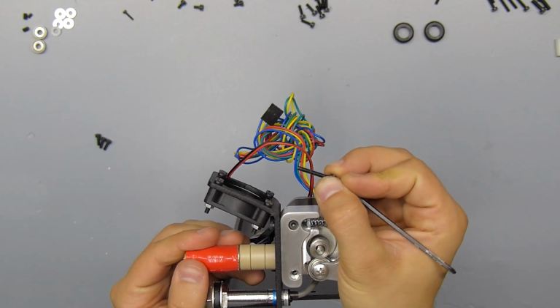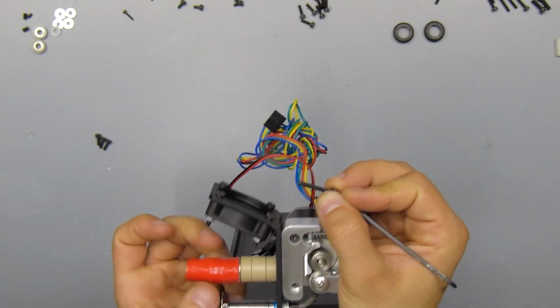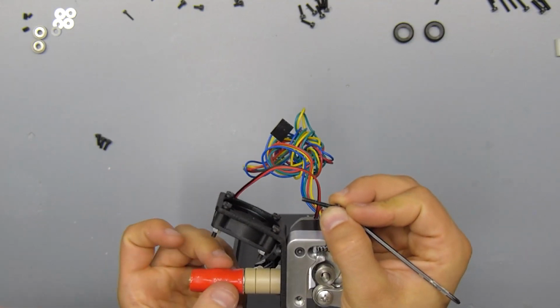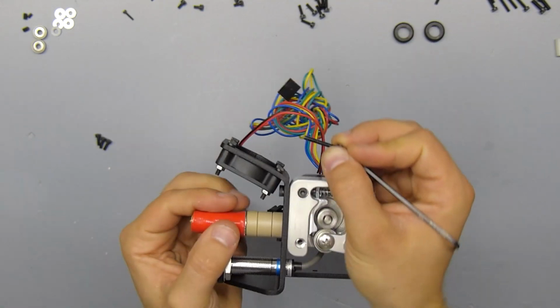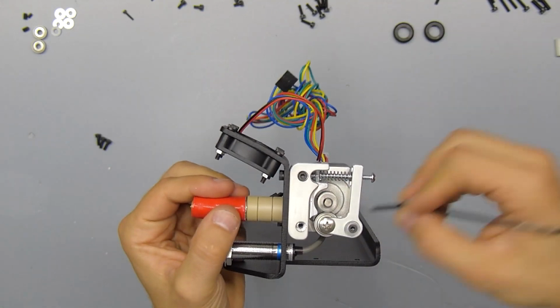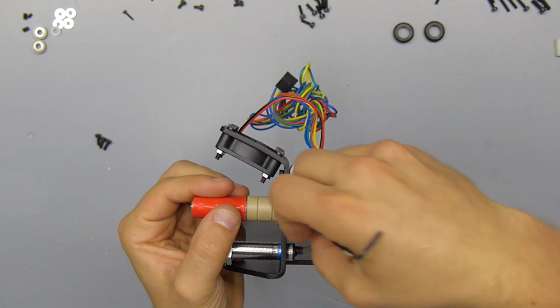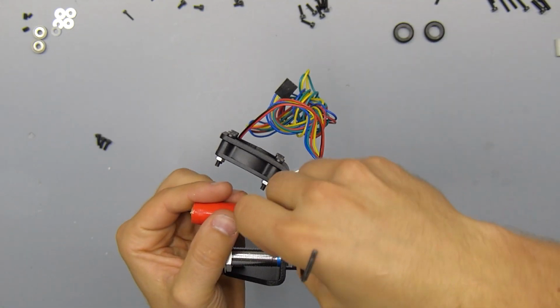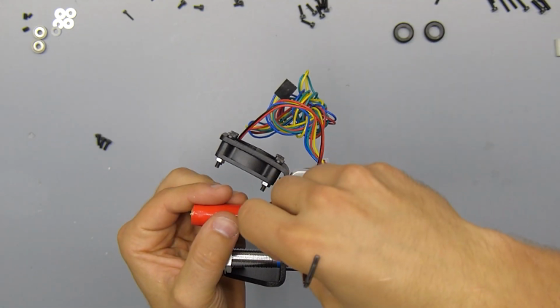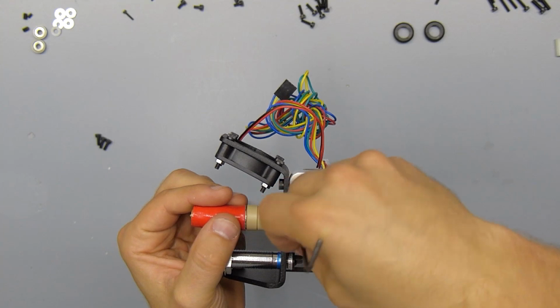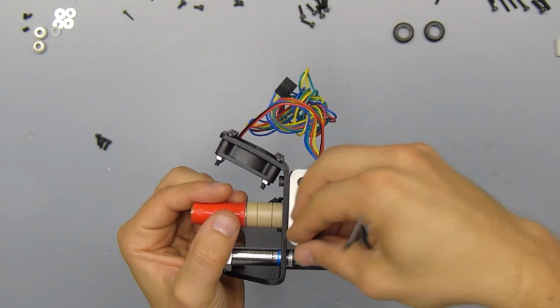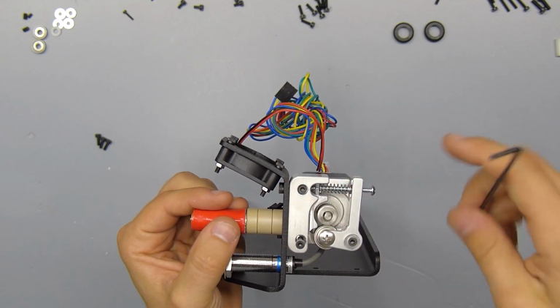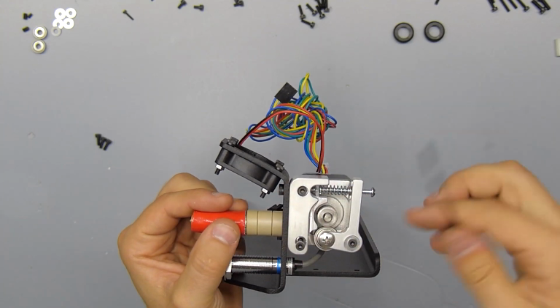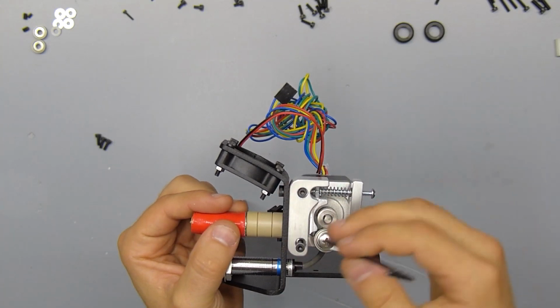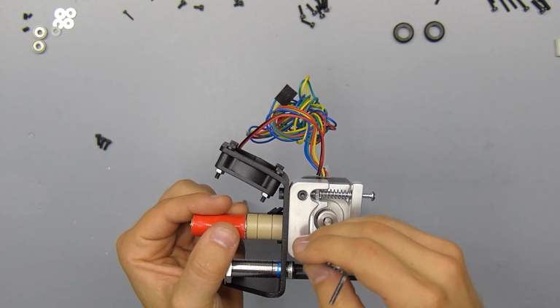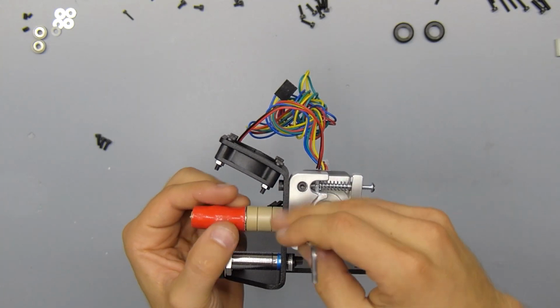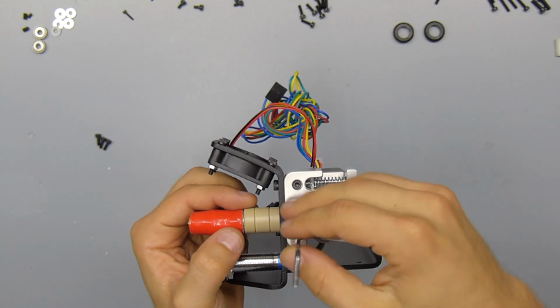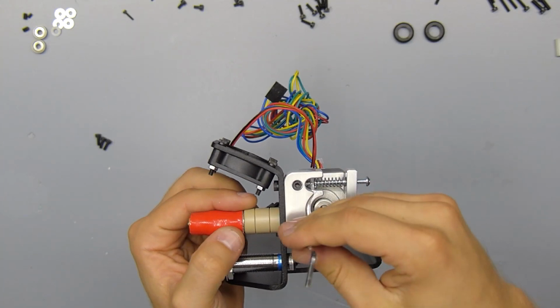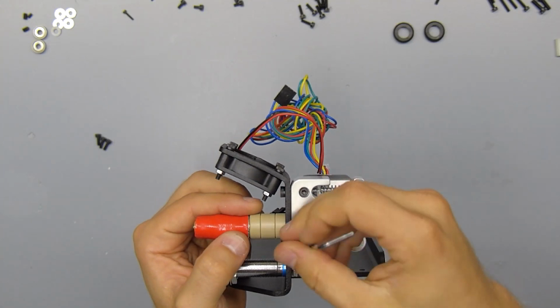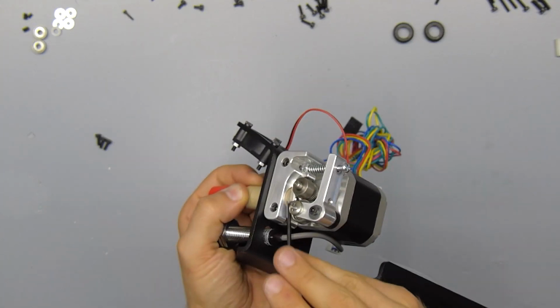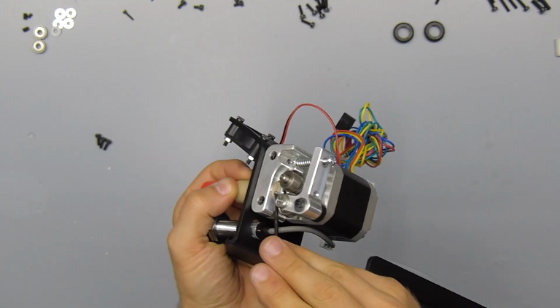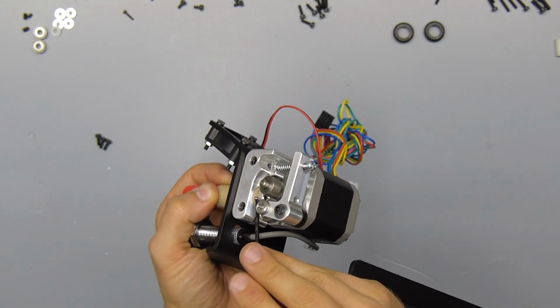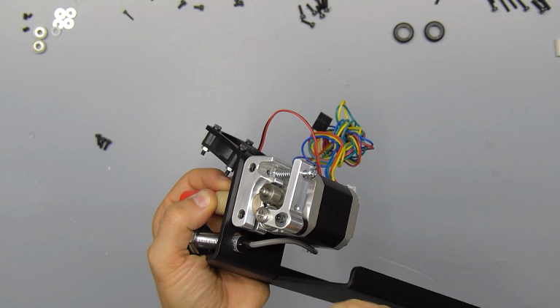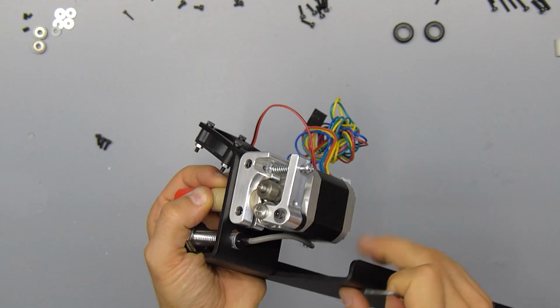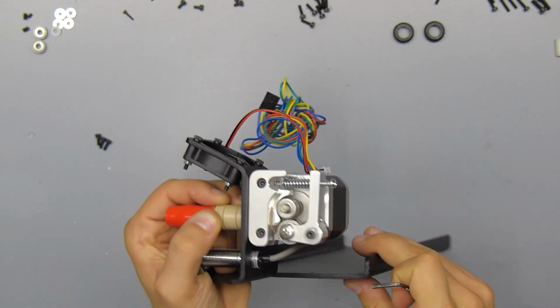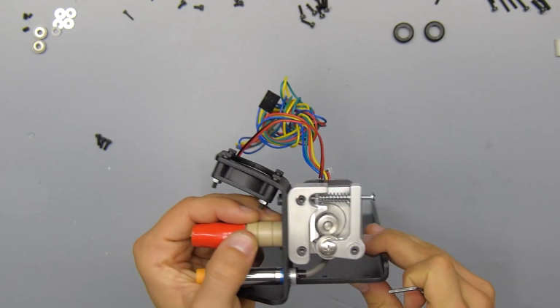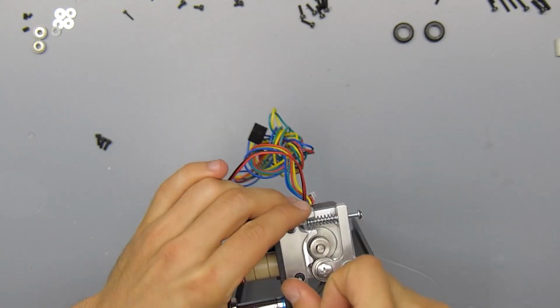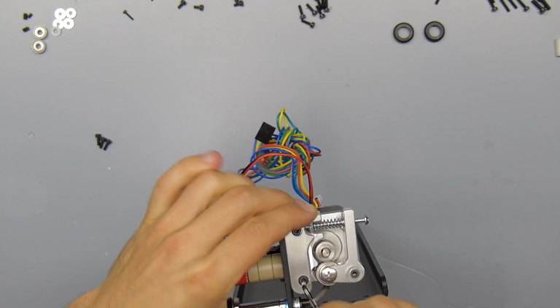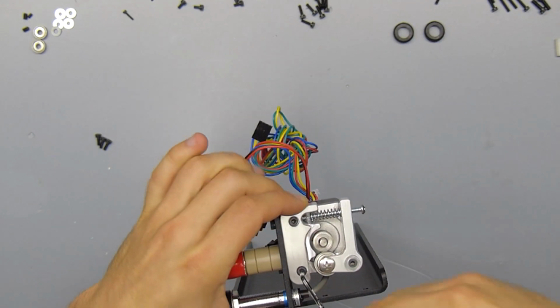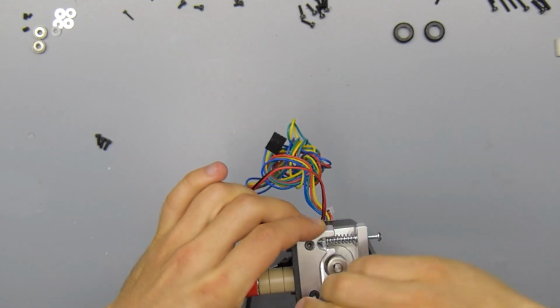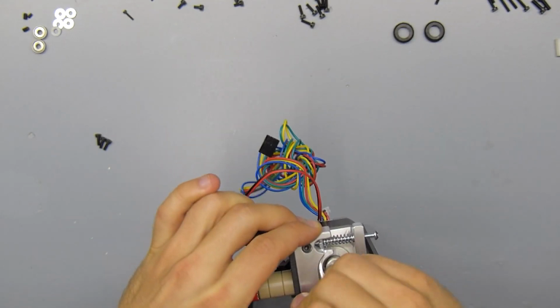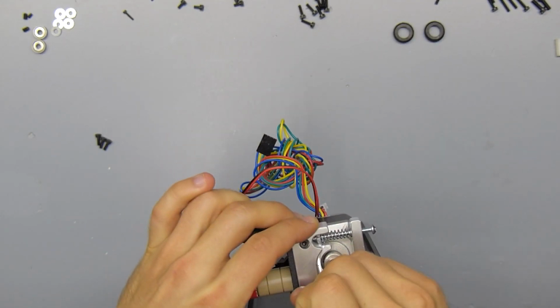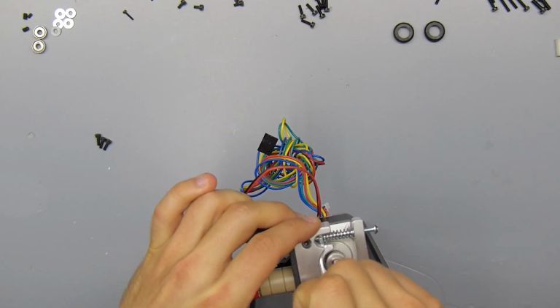Next we're going to install the hot end, and once you make sure that it is all the way in the extruder base, you can screw down the other side and clamp down the hot end with another 20mm M3 screw.